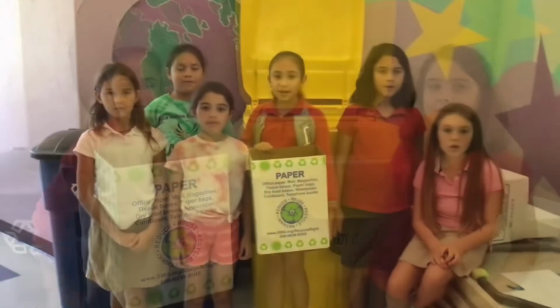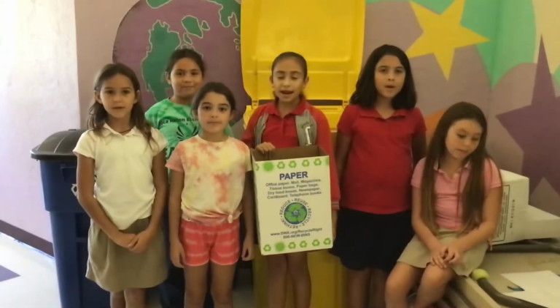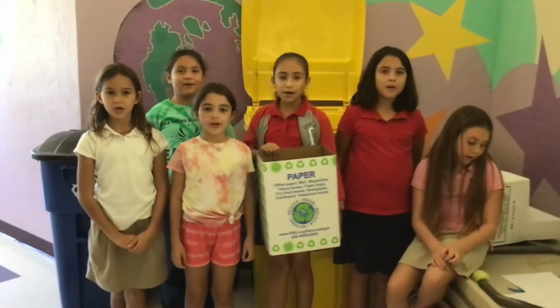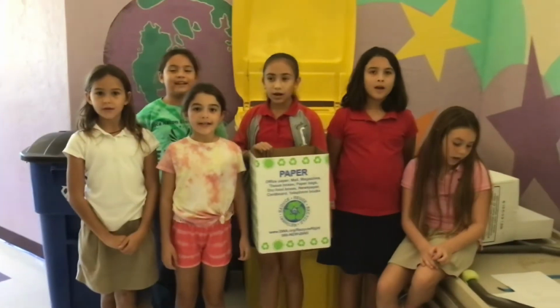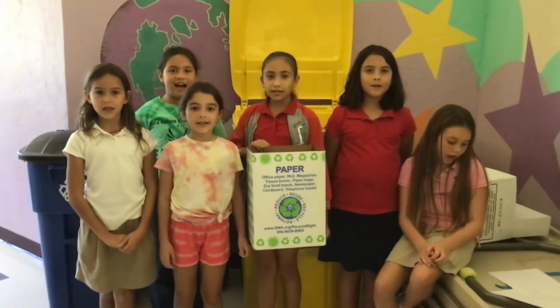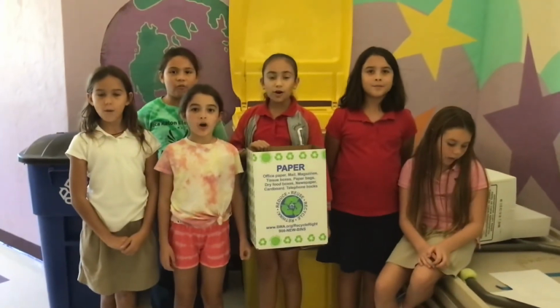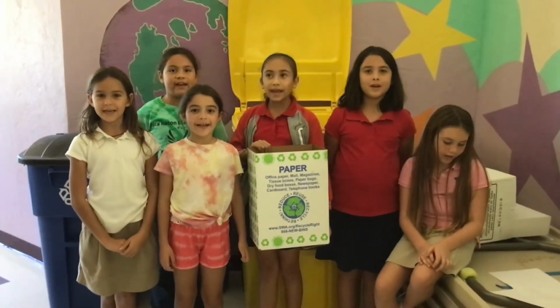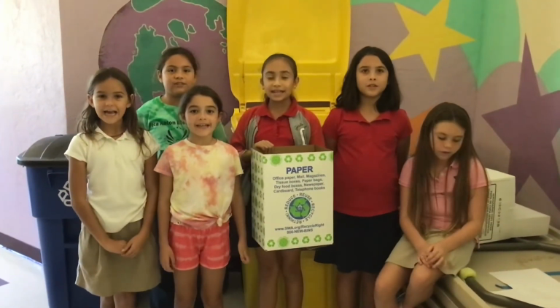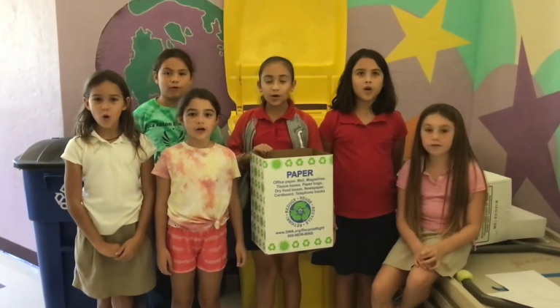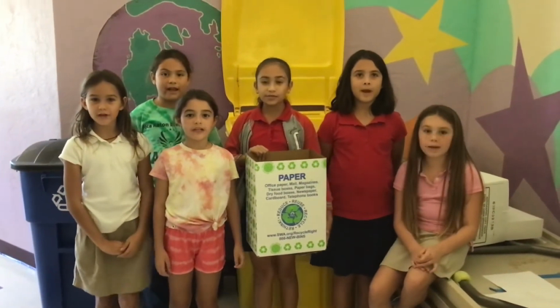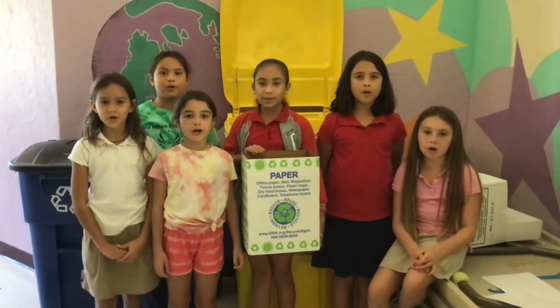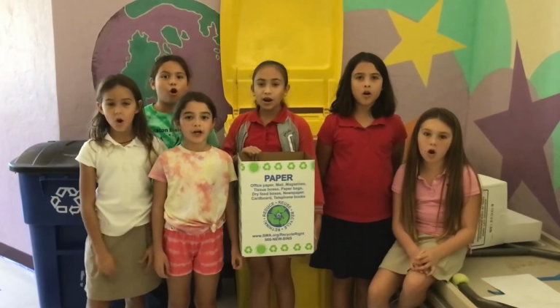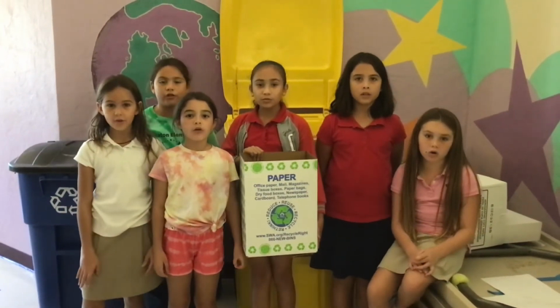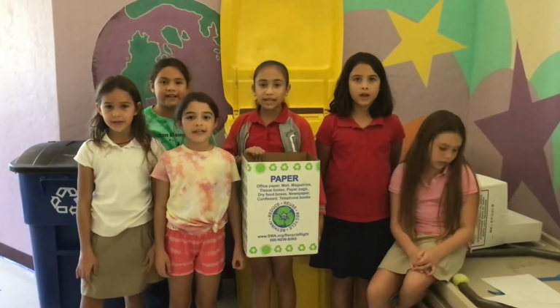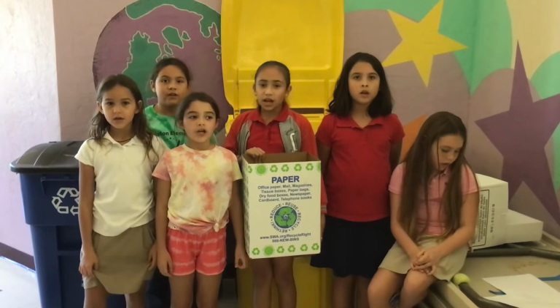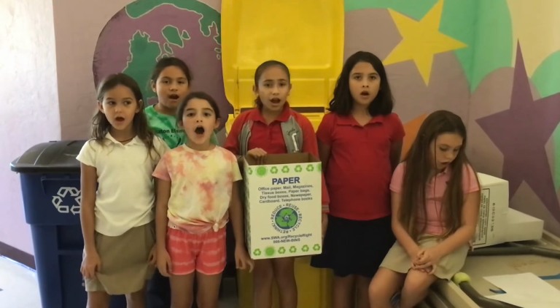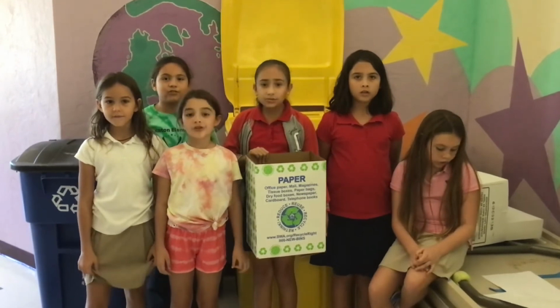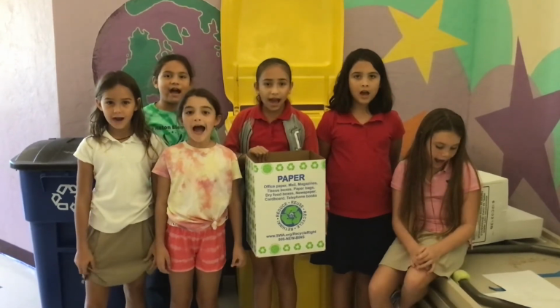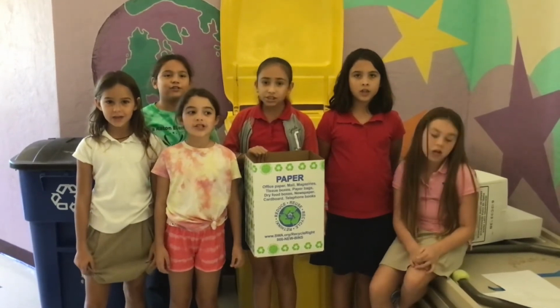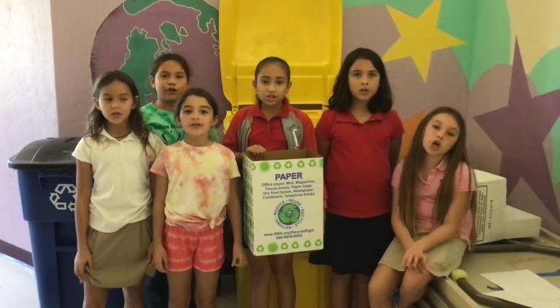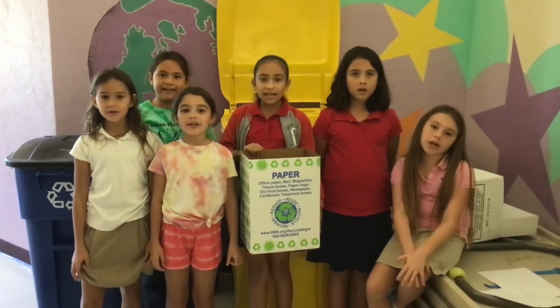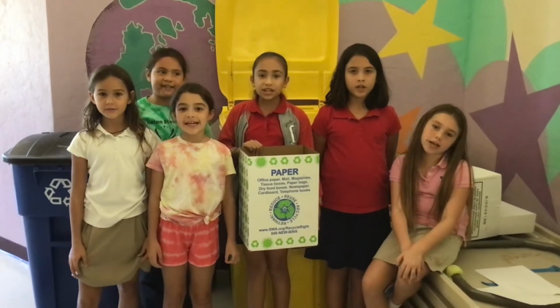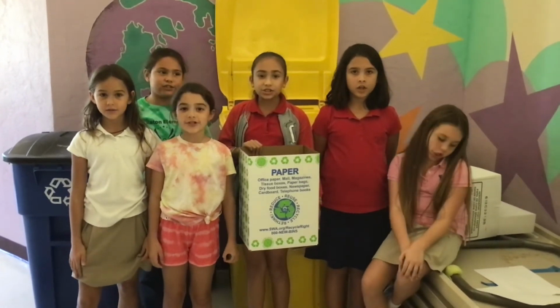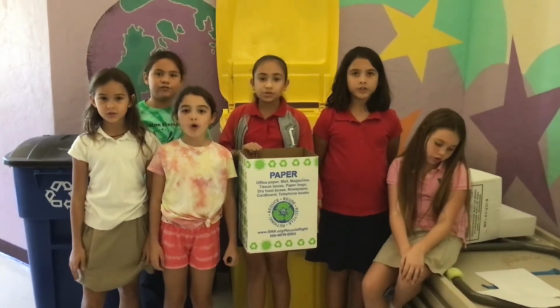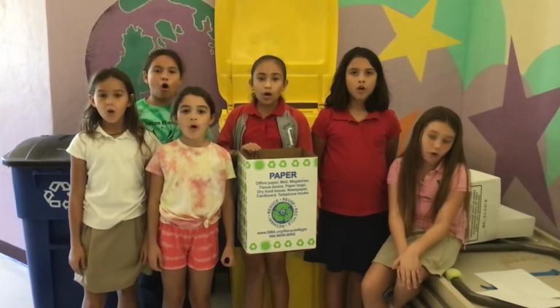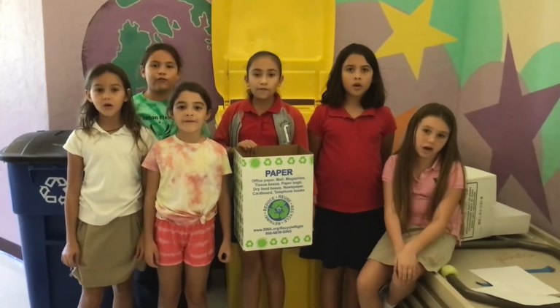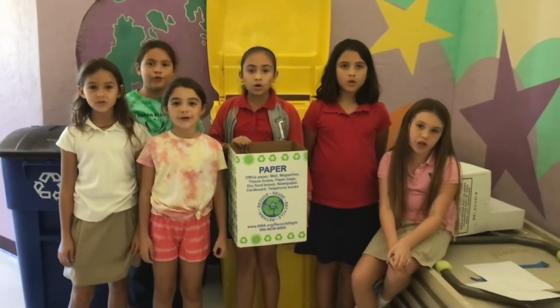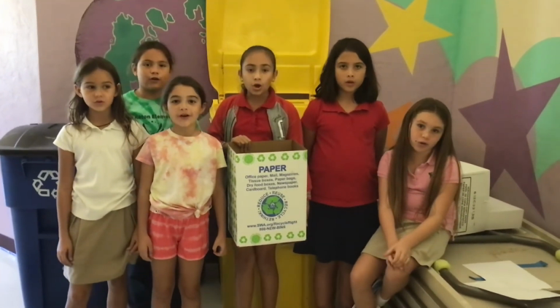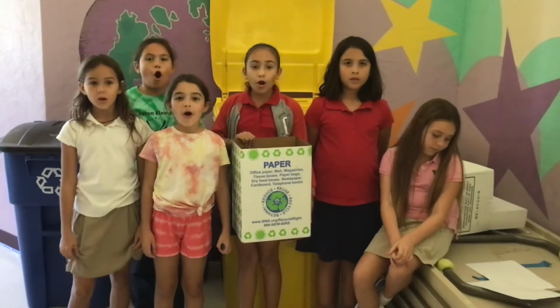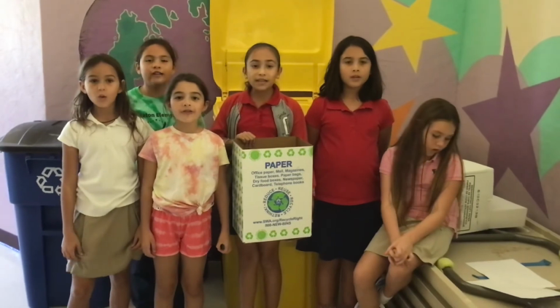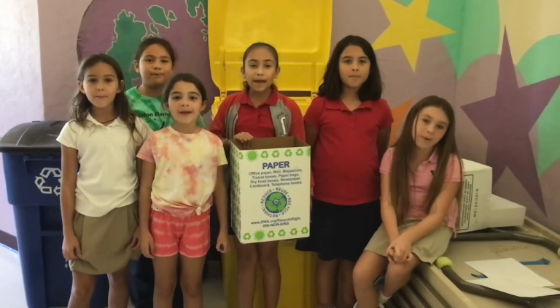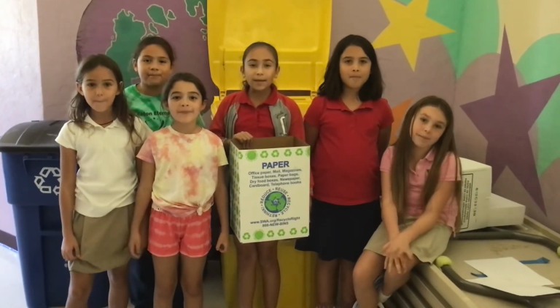Remember, the yellow bin is for paper only — not trash, dirty tissues, or food. Only paper!